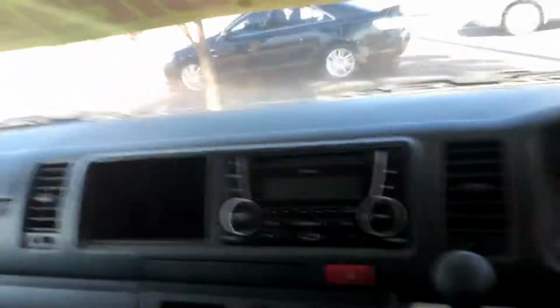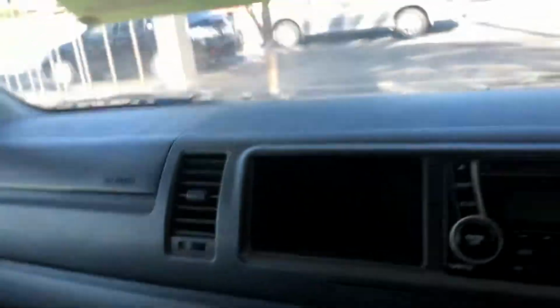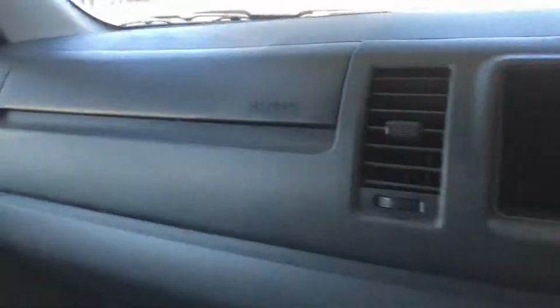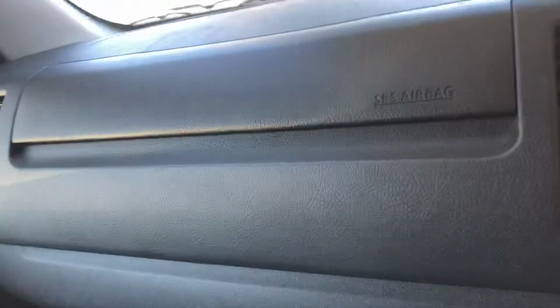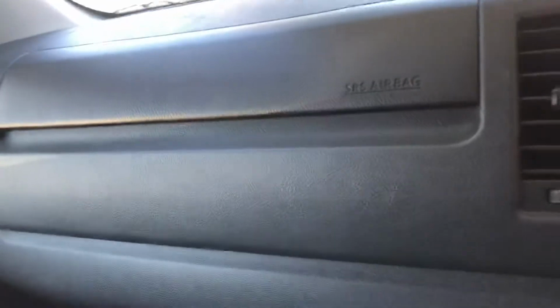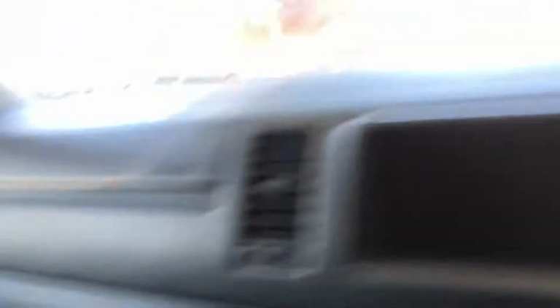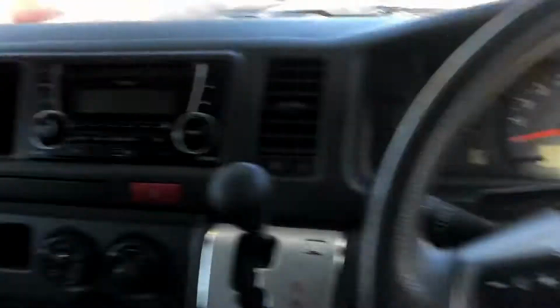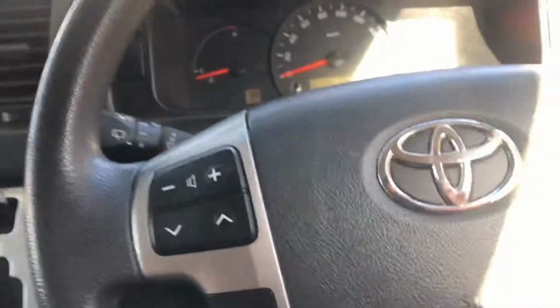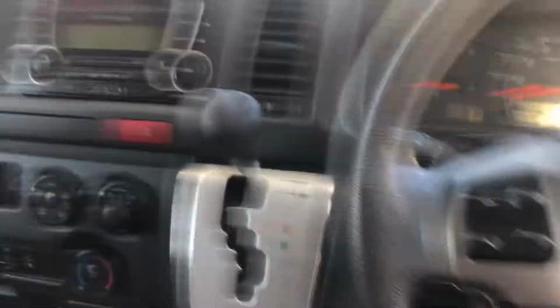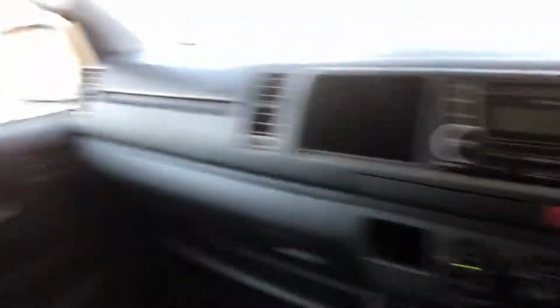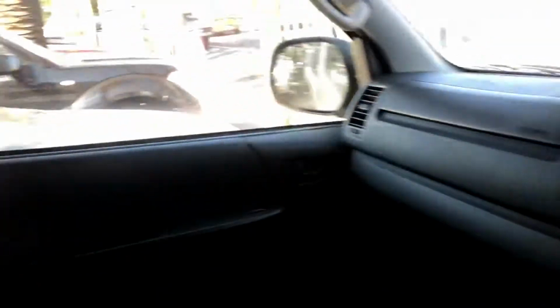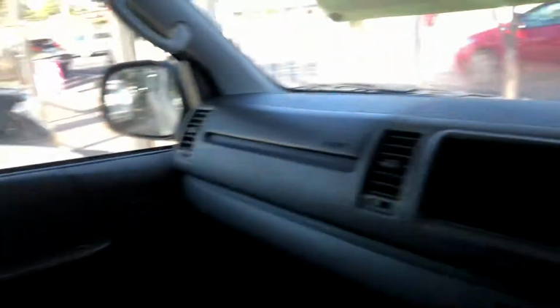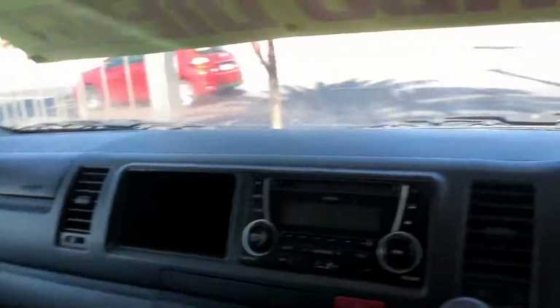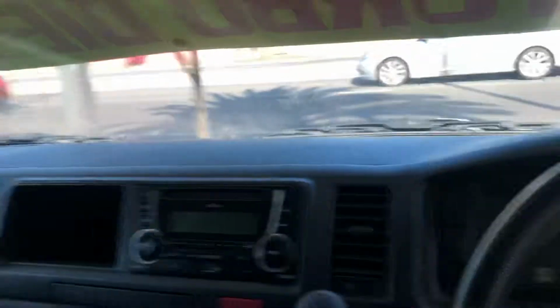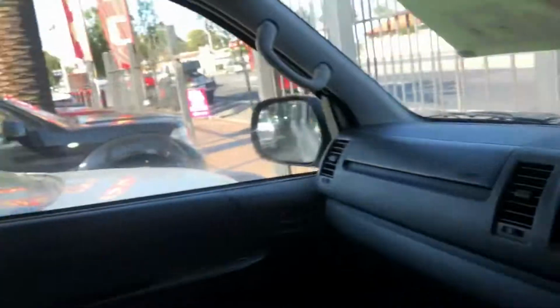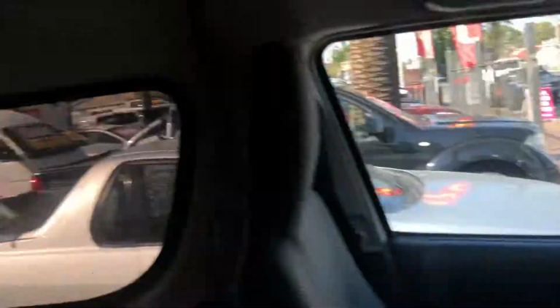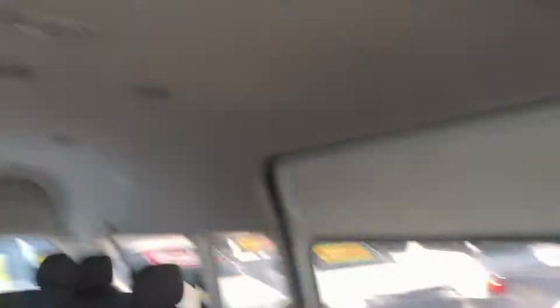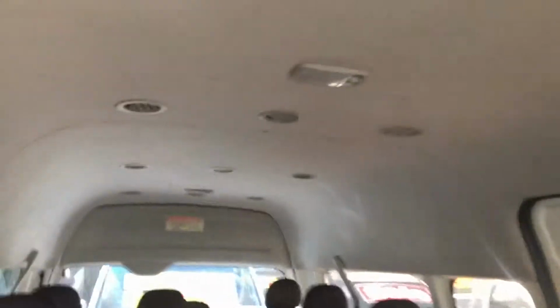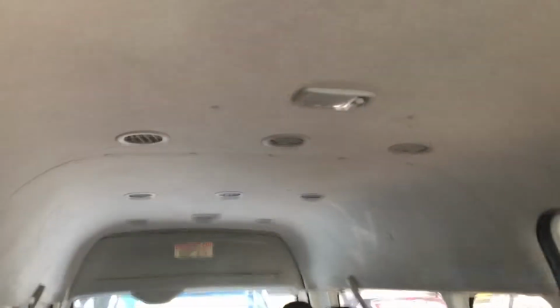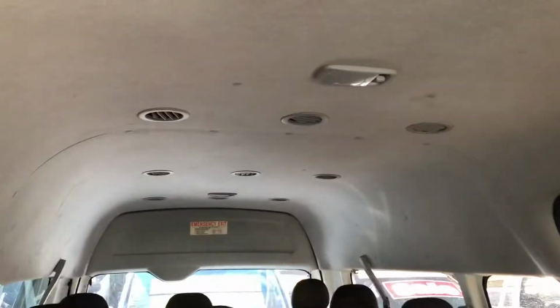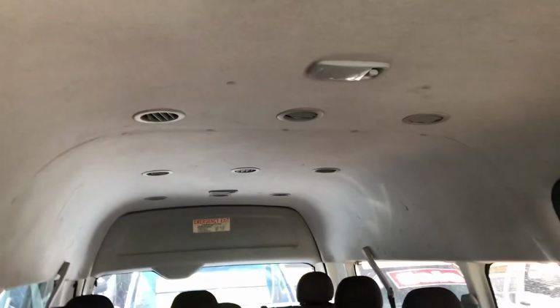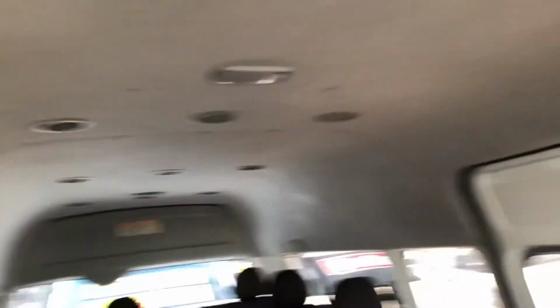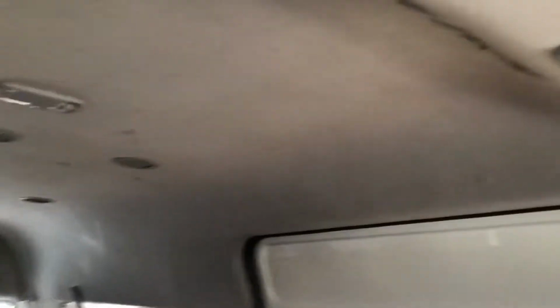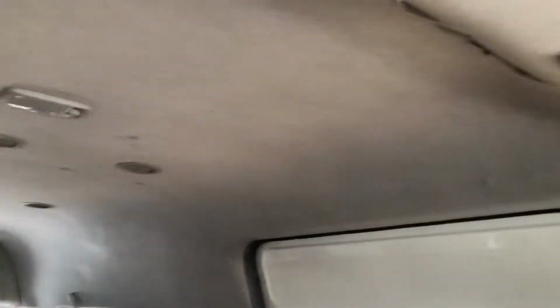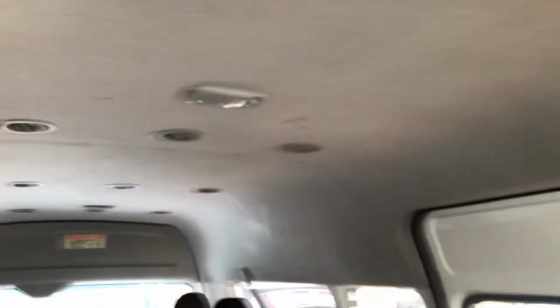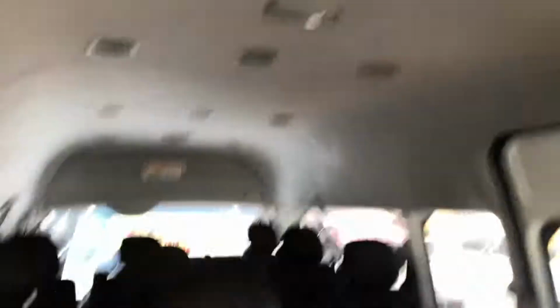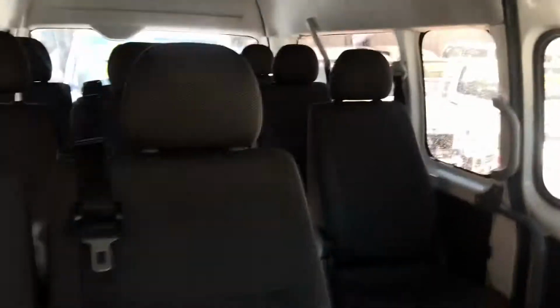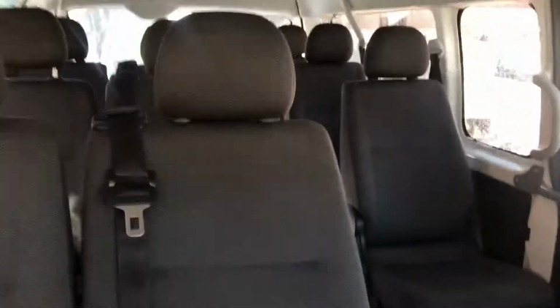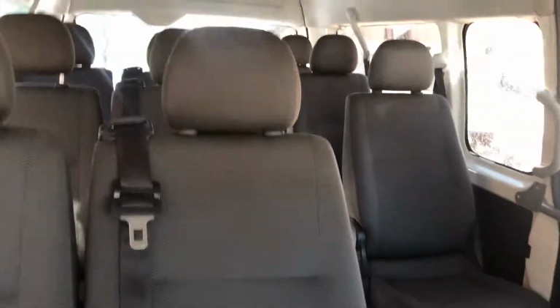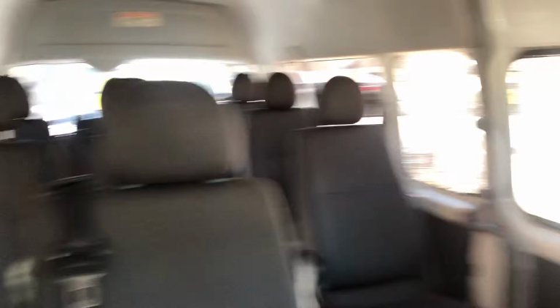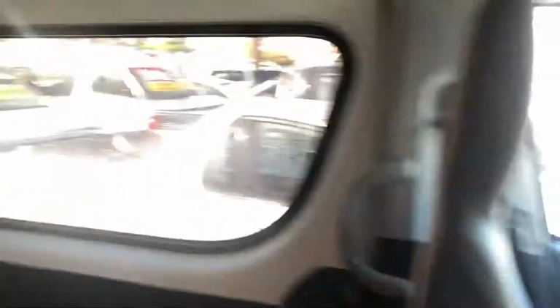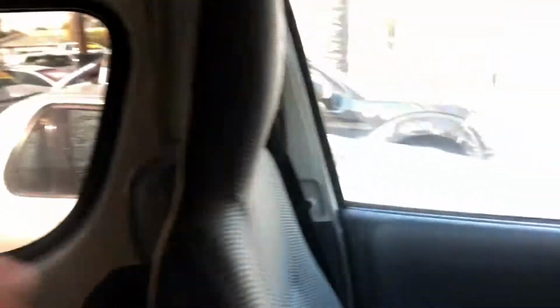You've also got your airbags in the front here on the steering wheel. You've got a bunch of vents in the back here so everyone's going to be nice and cool, and a bunch of seats as well.